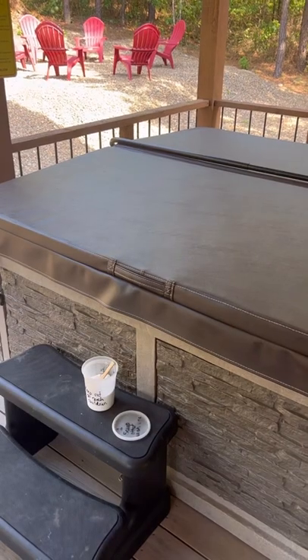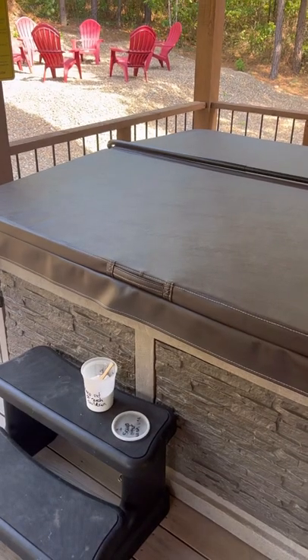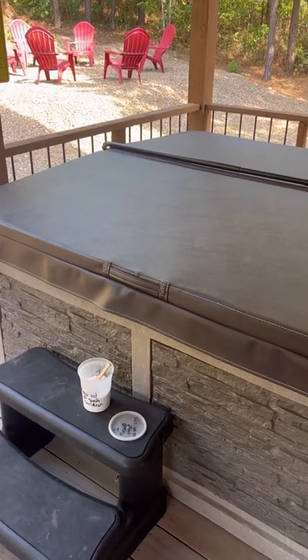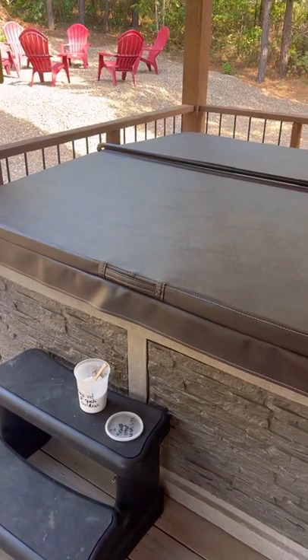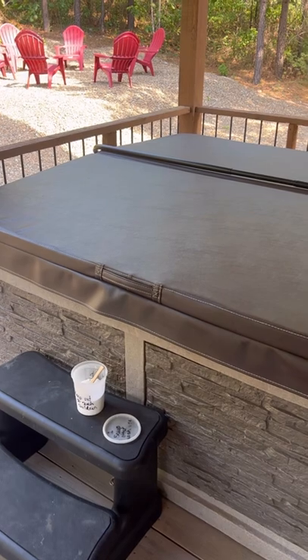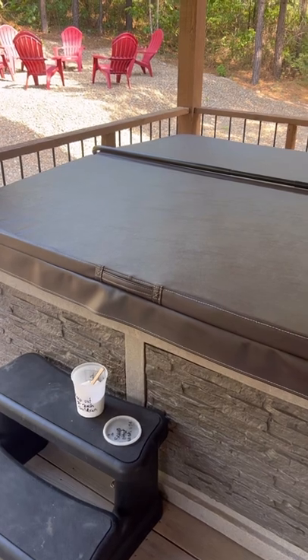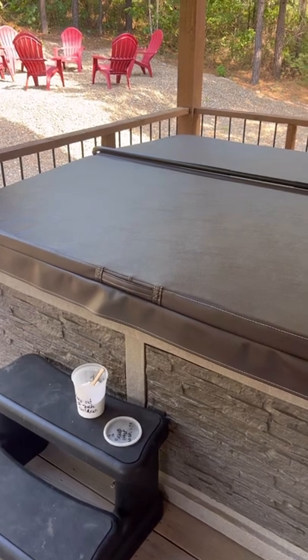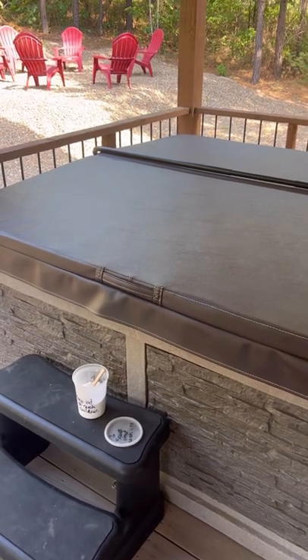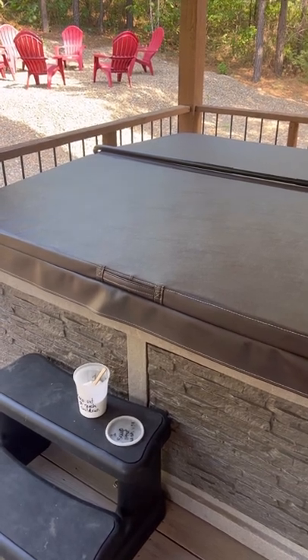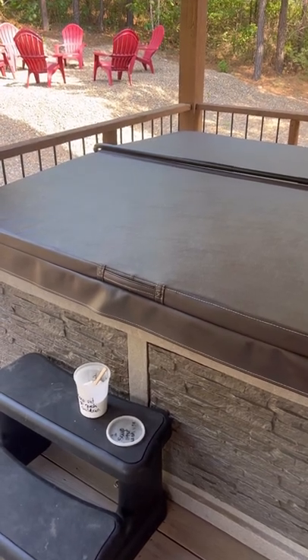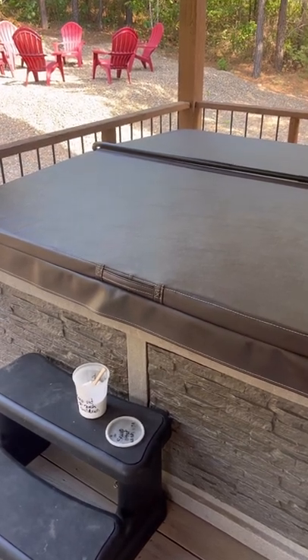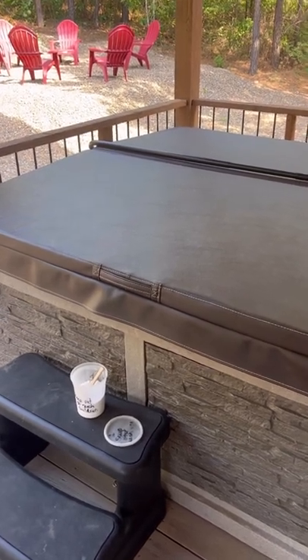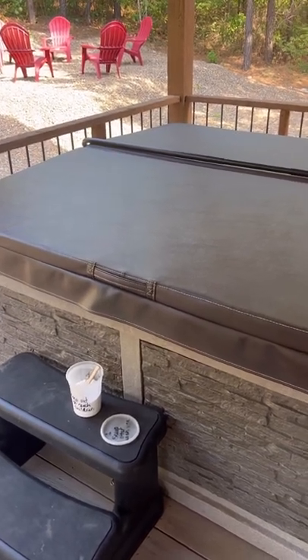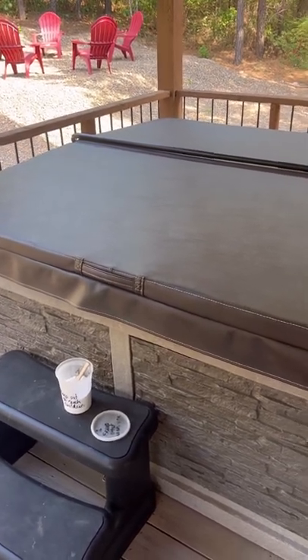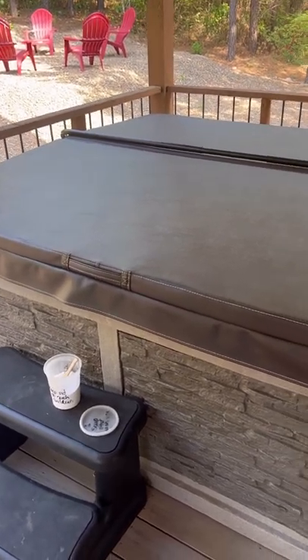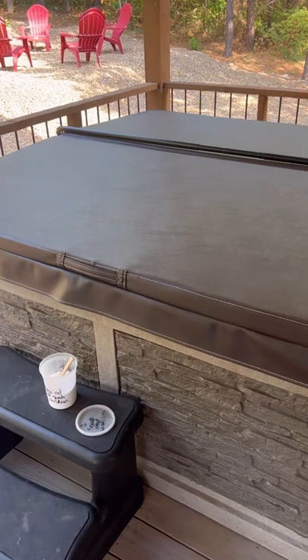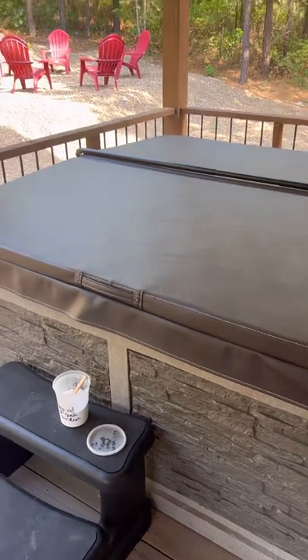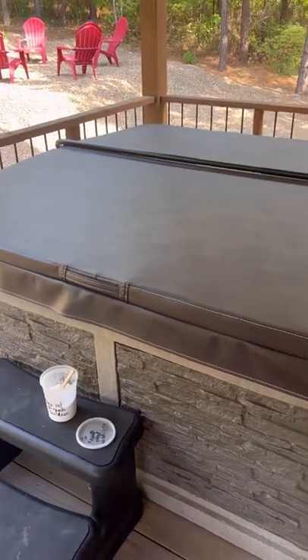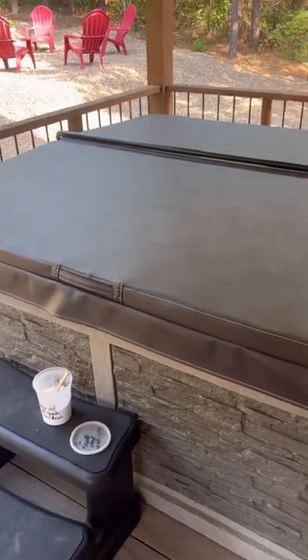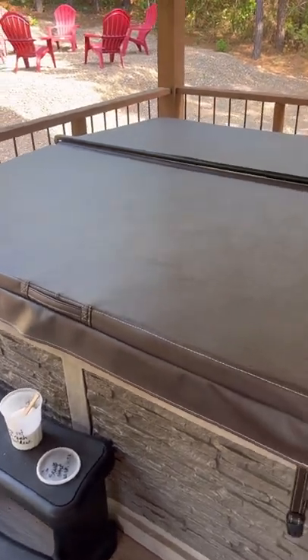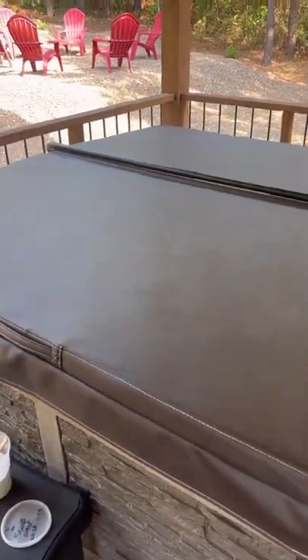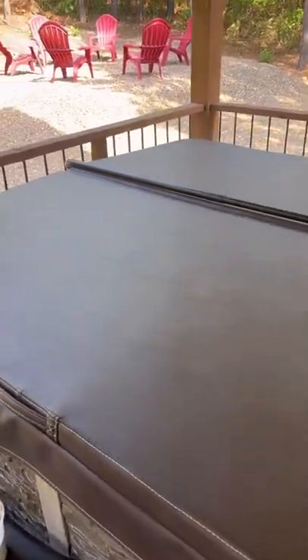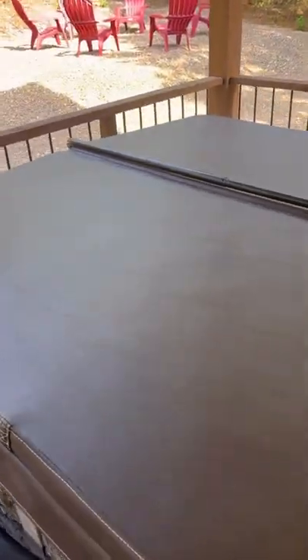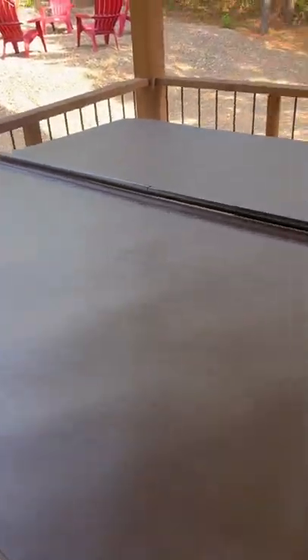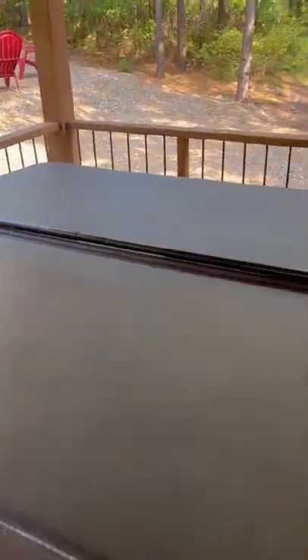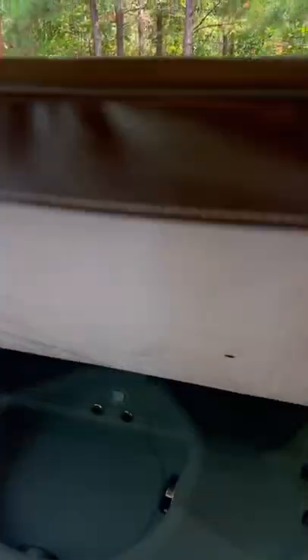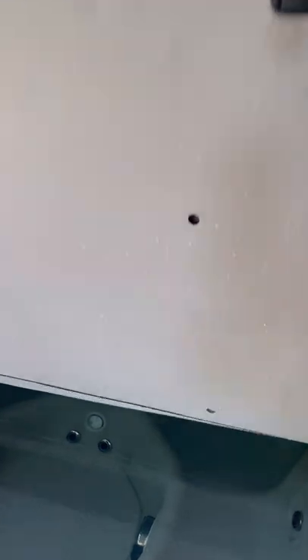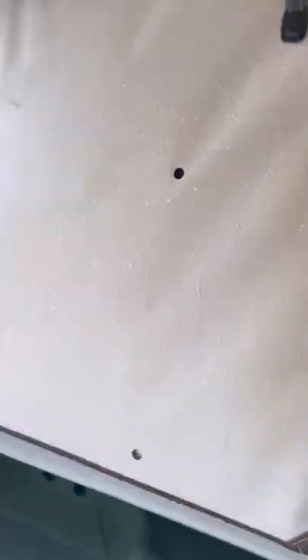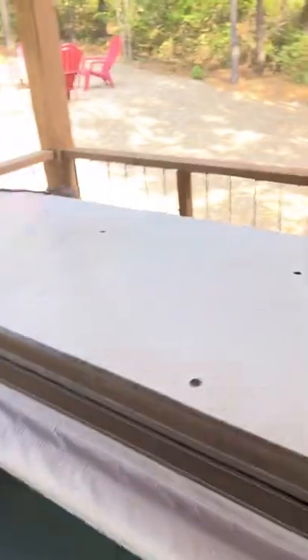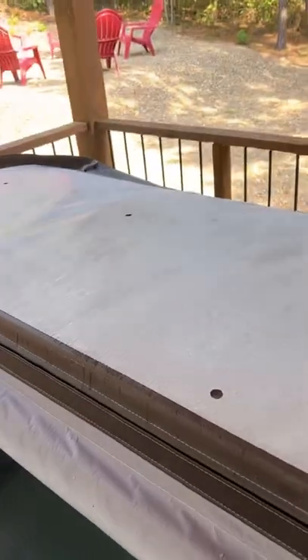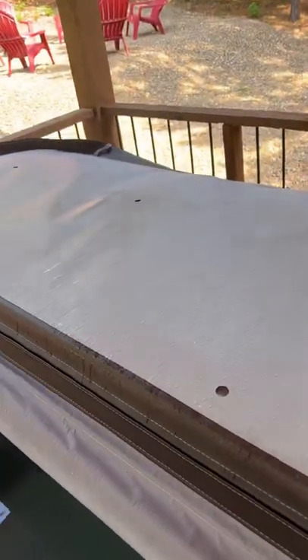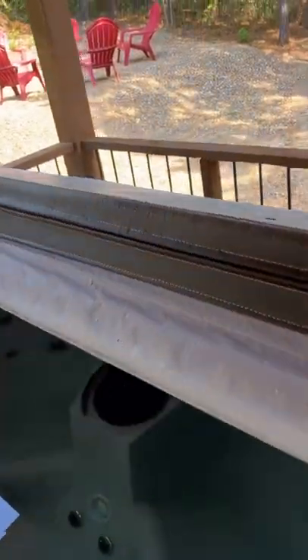We are at Camp Canoe and want to show you how to operate the hot tub. First thing you will want to do is remove your cover. One person on each corner will lift up your lift cover, throw it over your lift, and raise it up over the back.